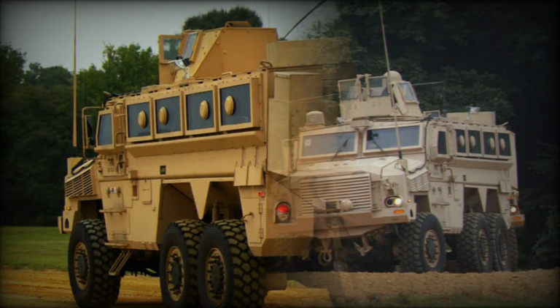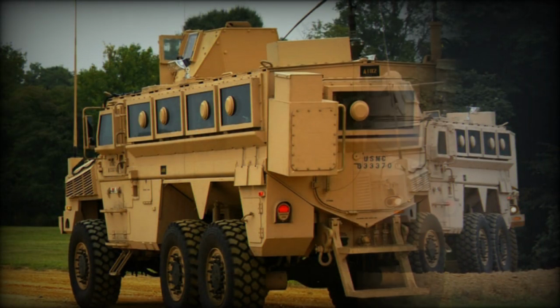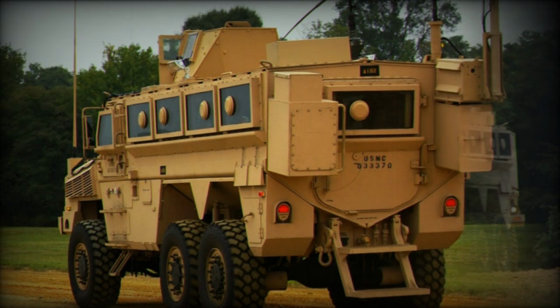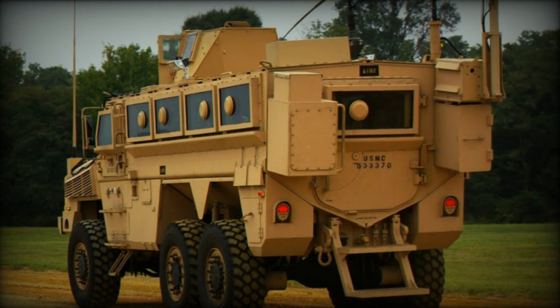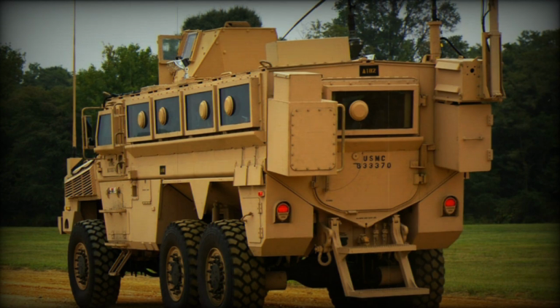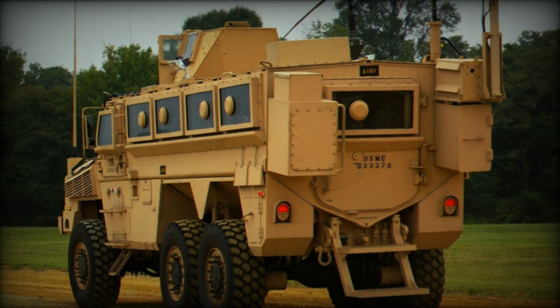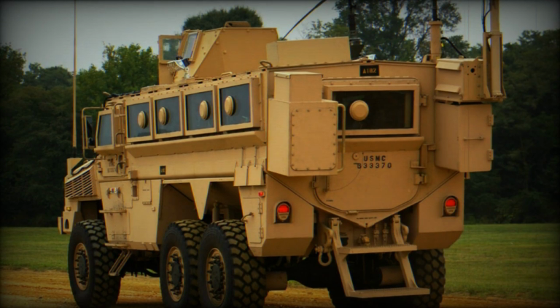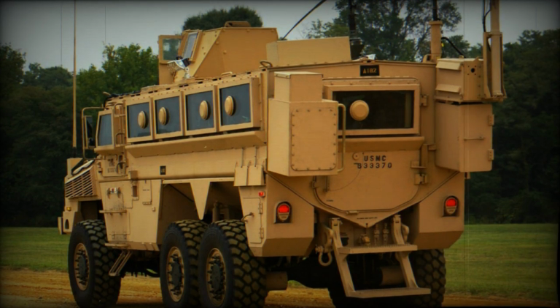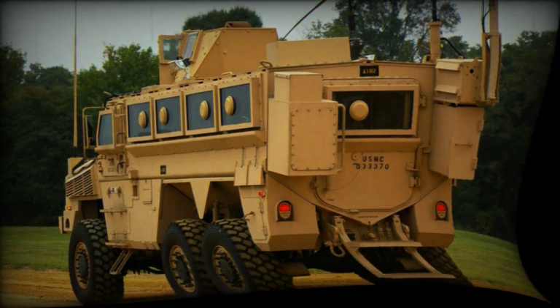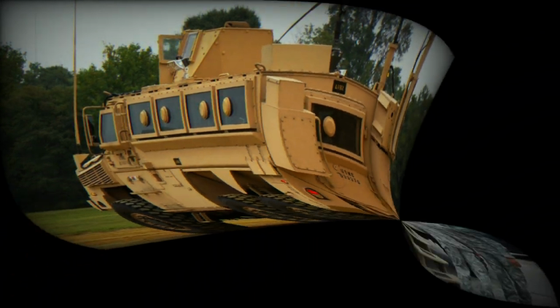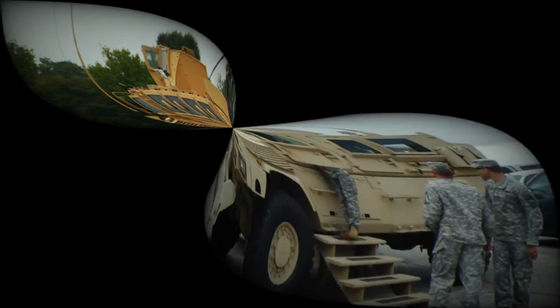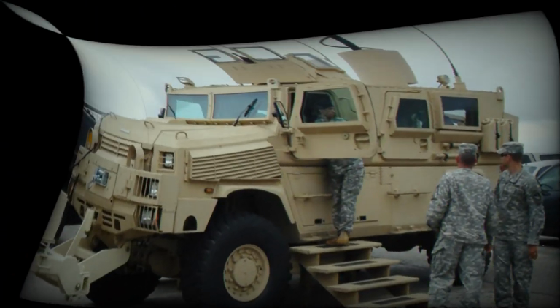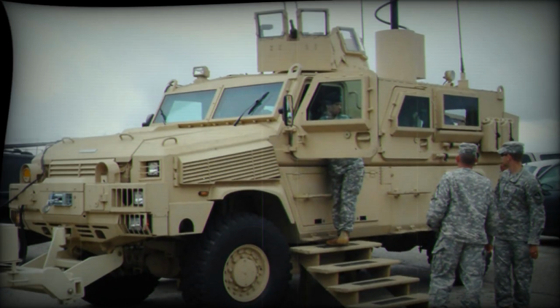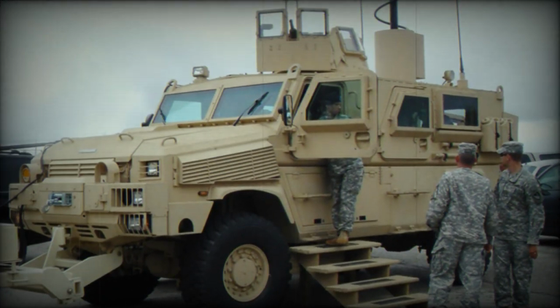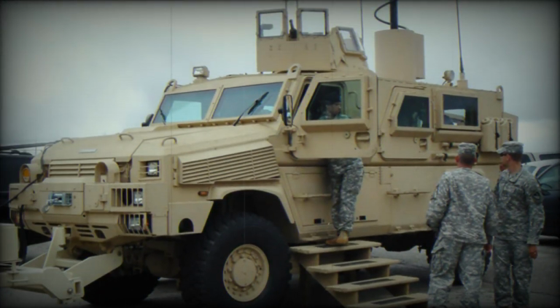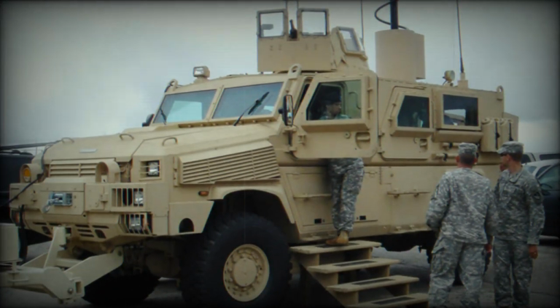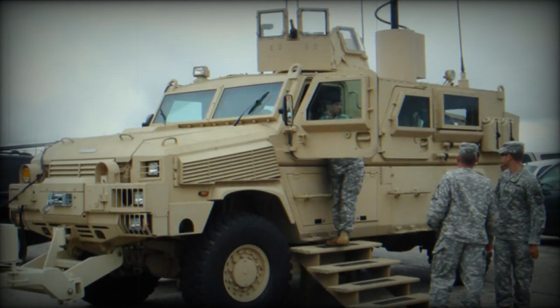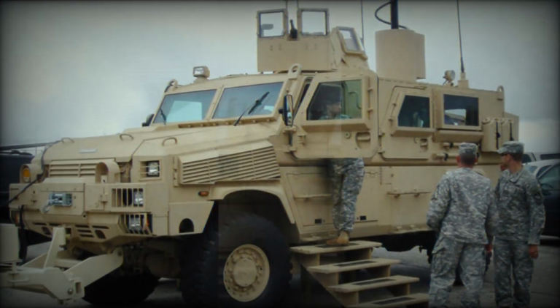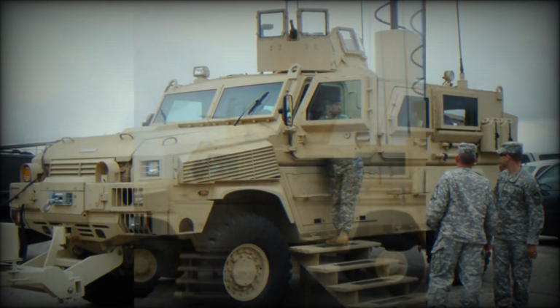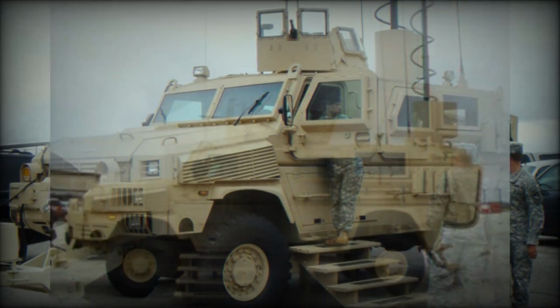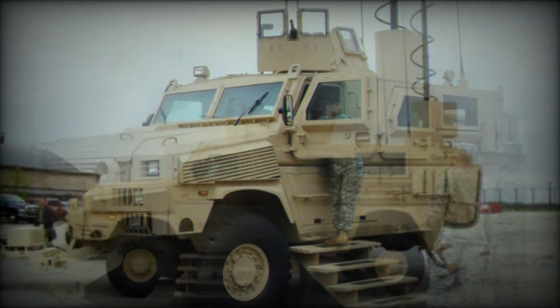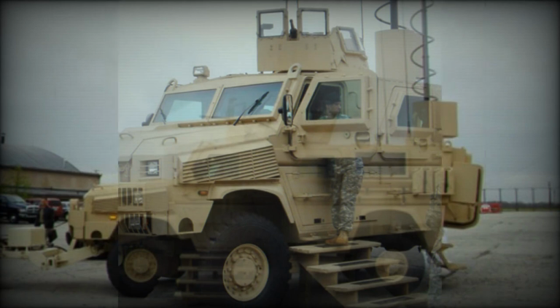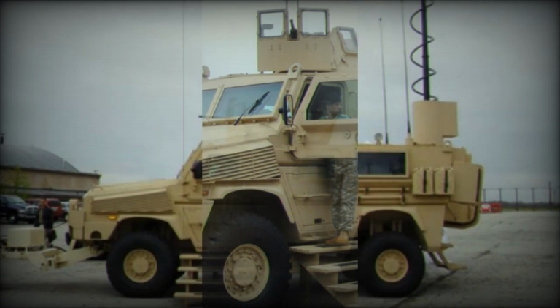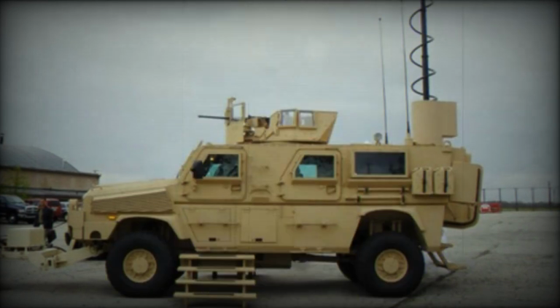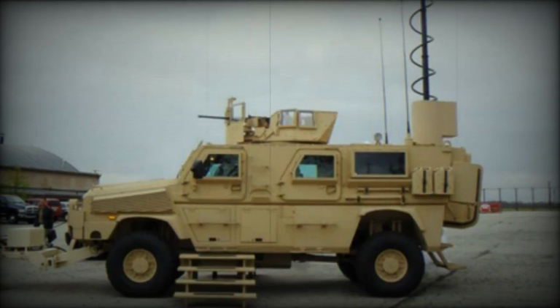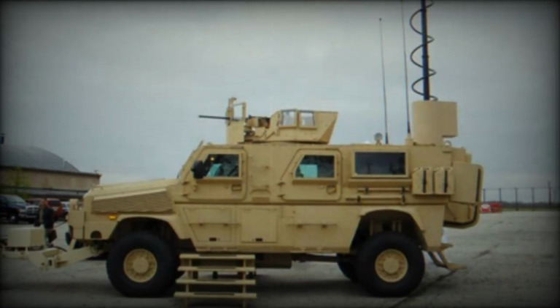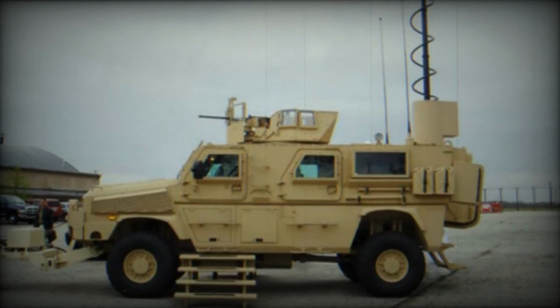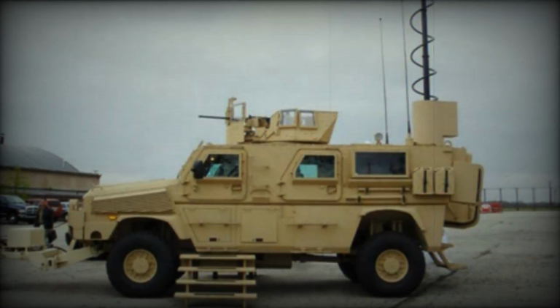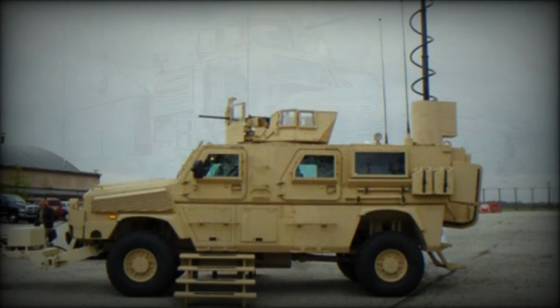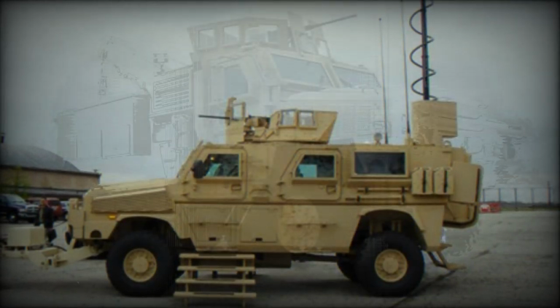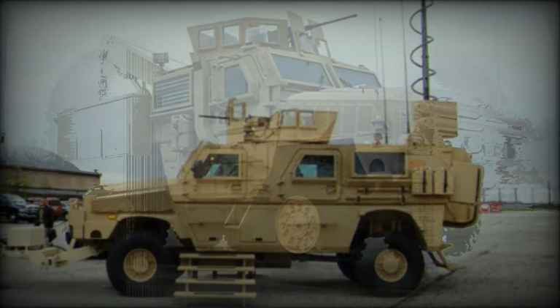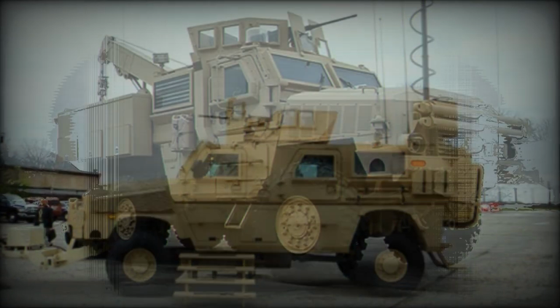This vehicle is in service with the U.S. Army, Marine Corps, and Special Operations Command. About 2,000 of these MRAPs have been ordered by the U.S. military.